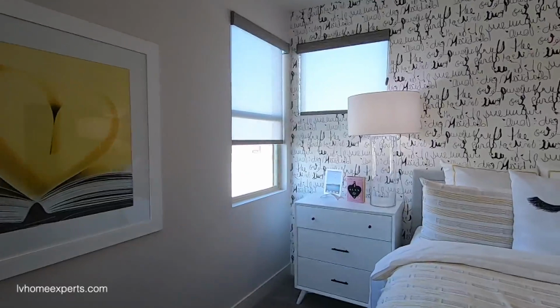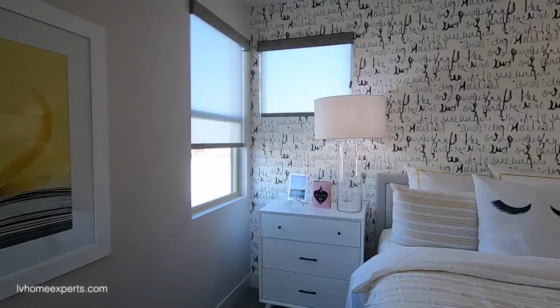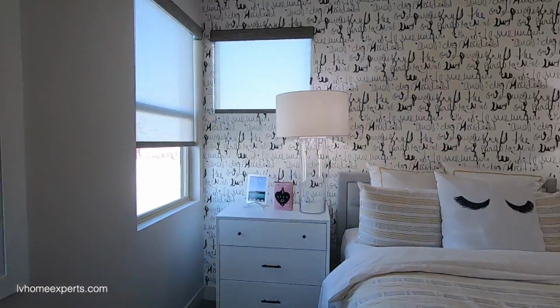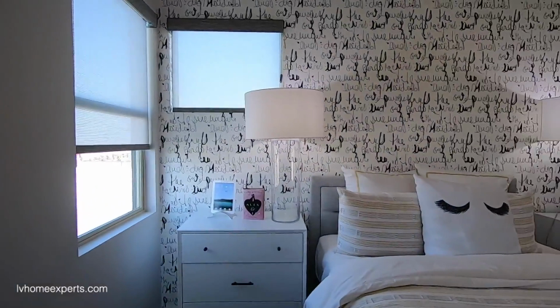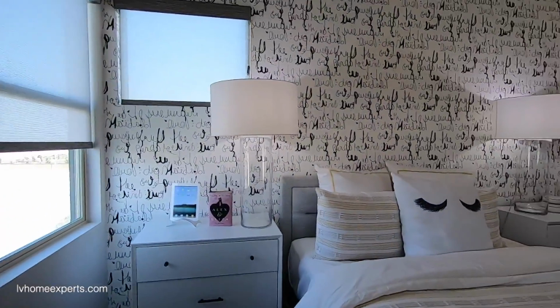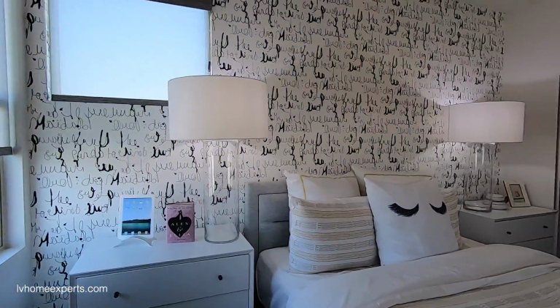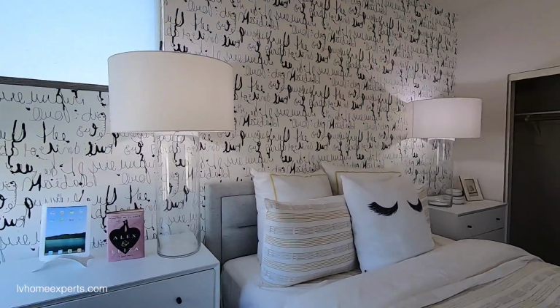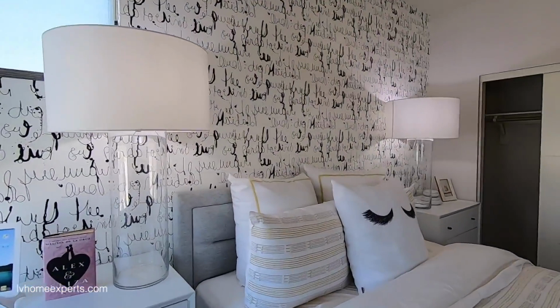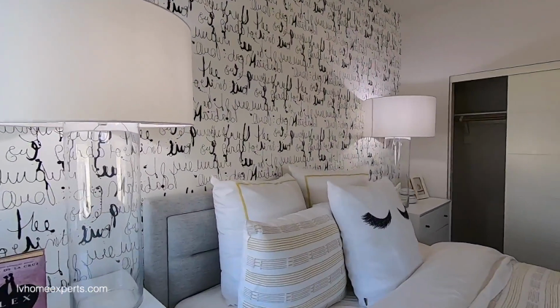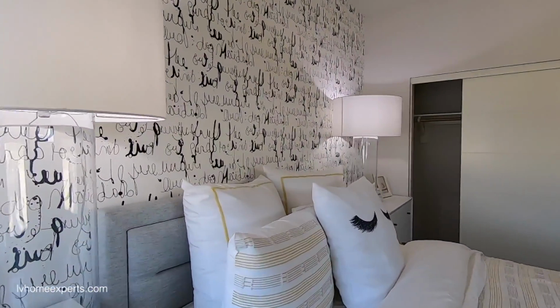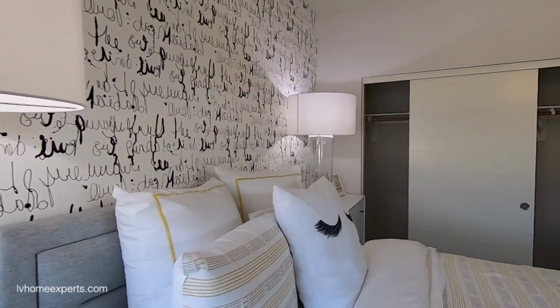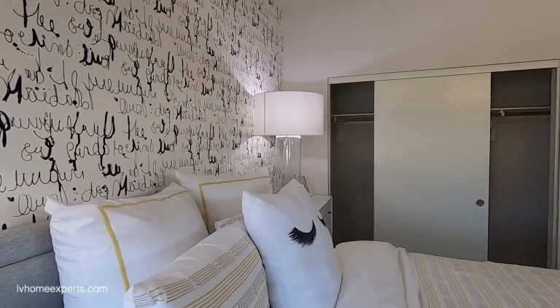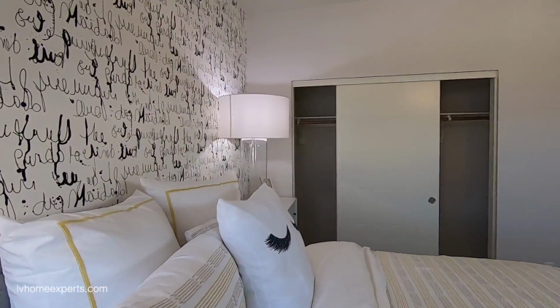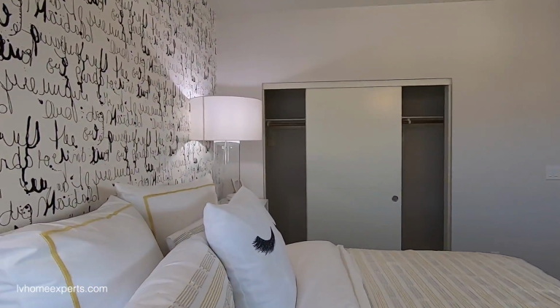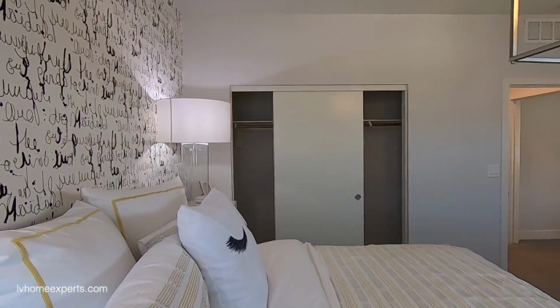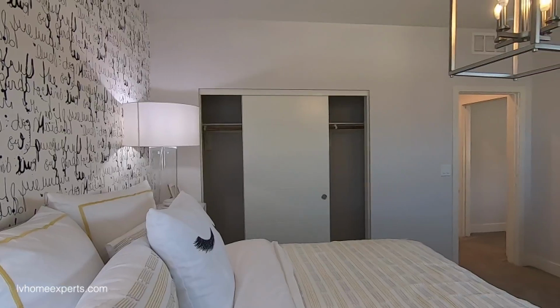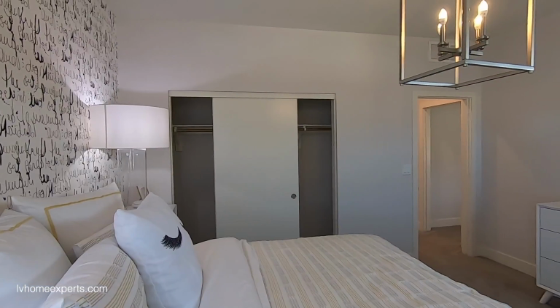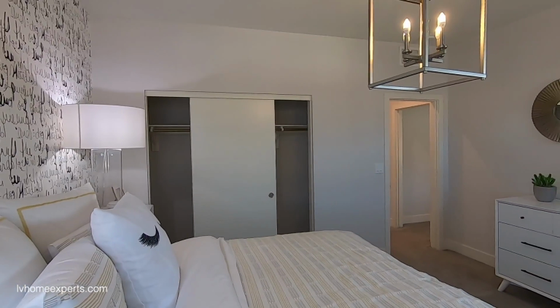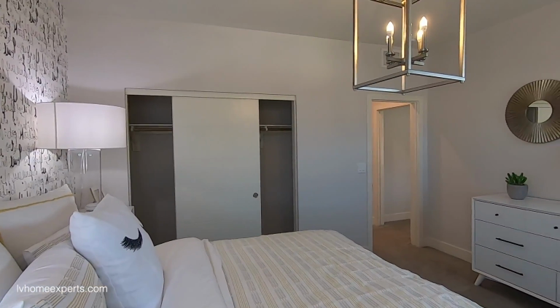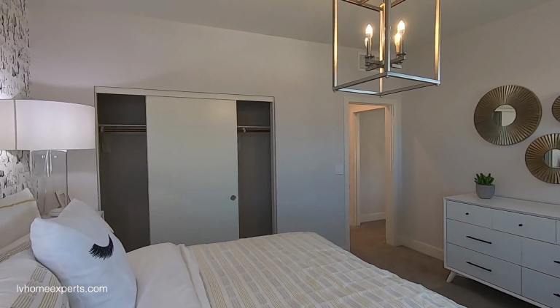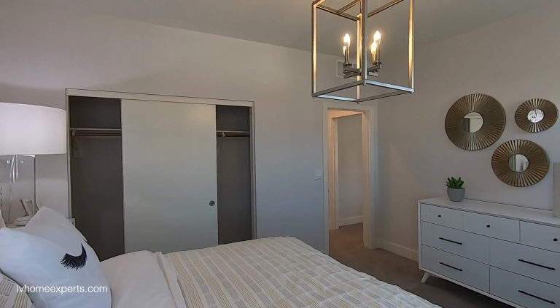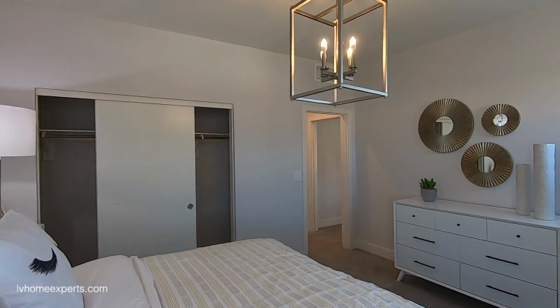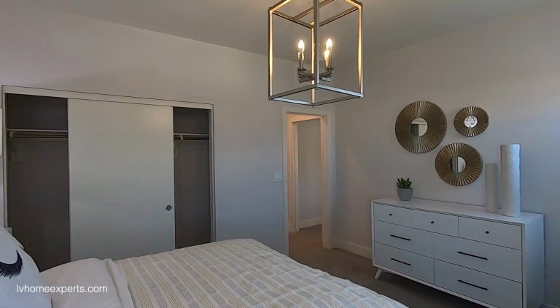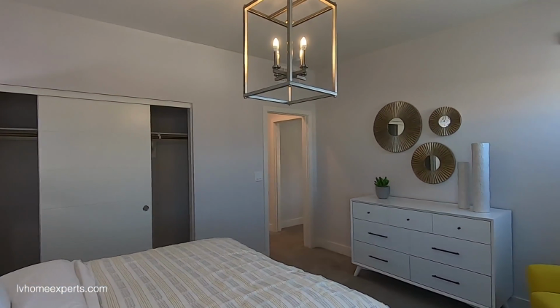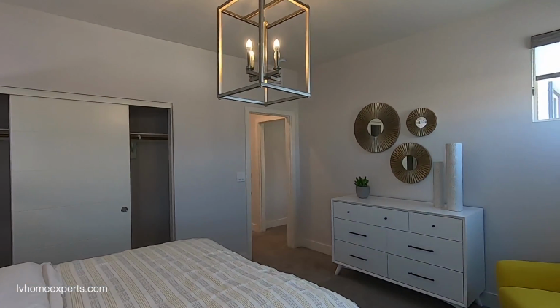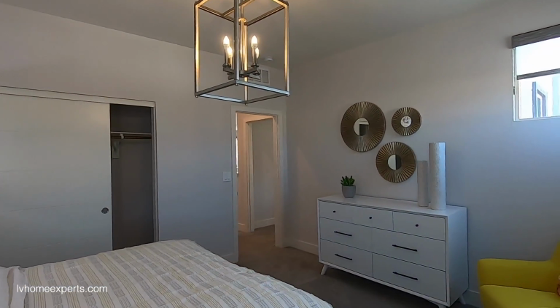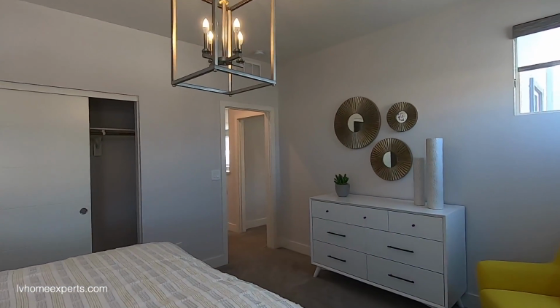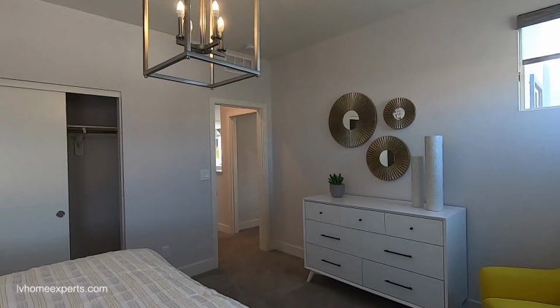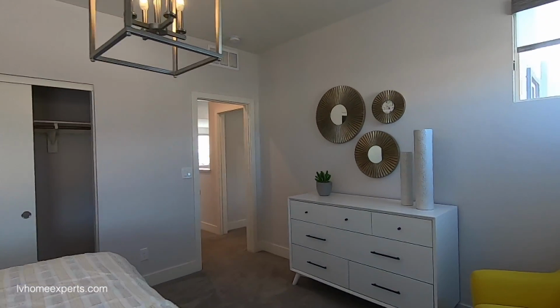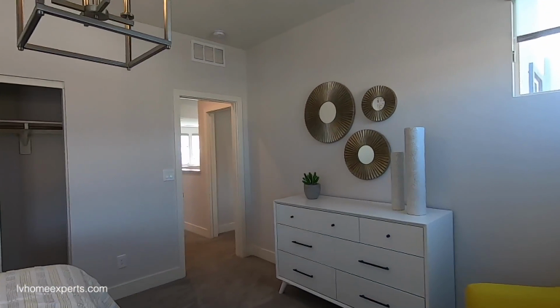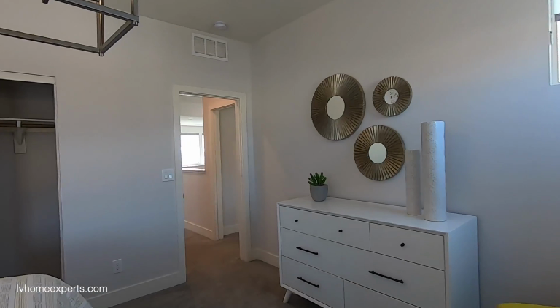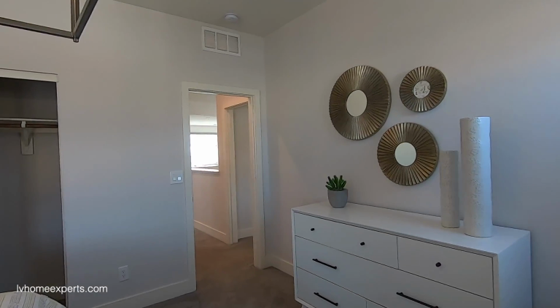I do love the corner windows in here. Keep in mind you may need to upgrade your elevation in order to get those types of windows, and some you may also have to pay for separately.